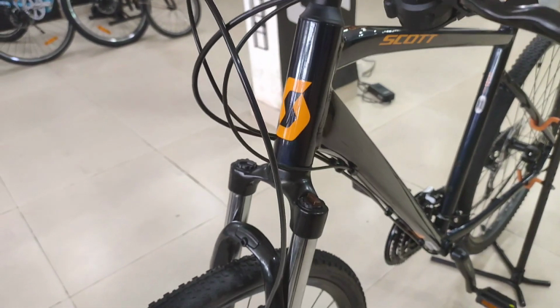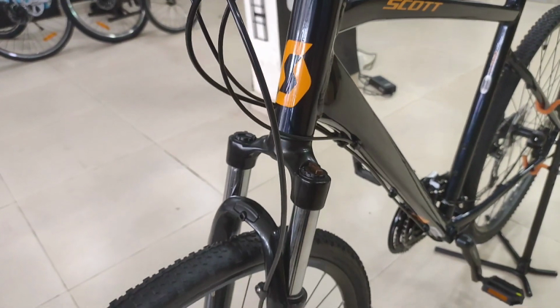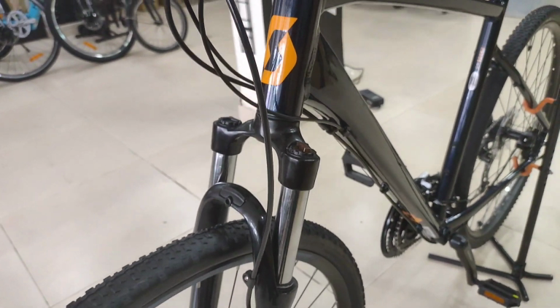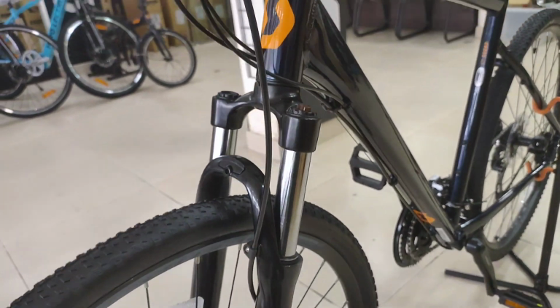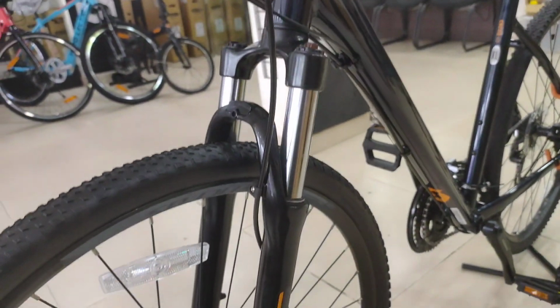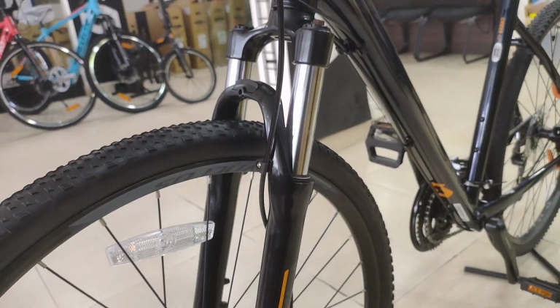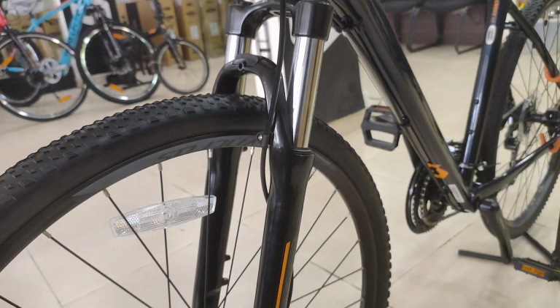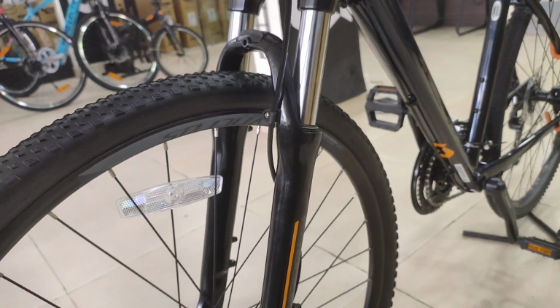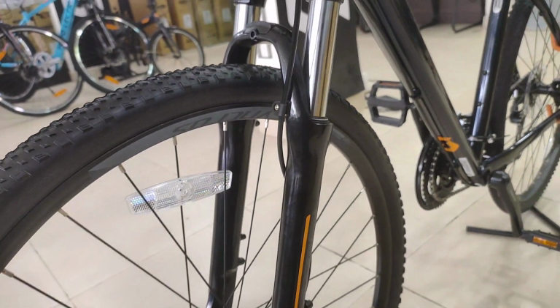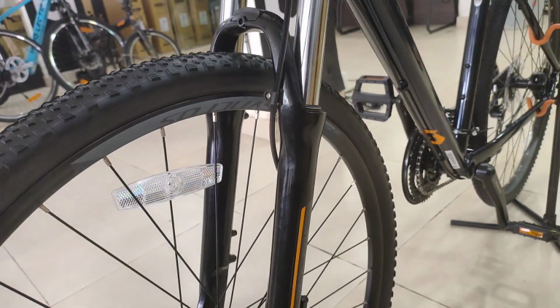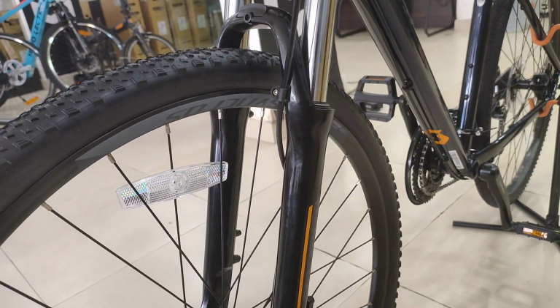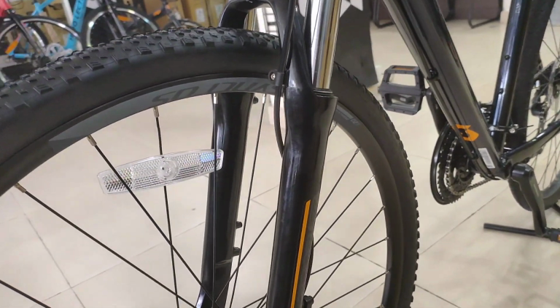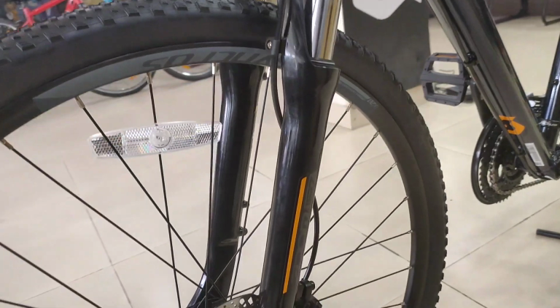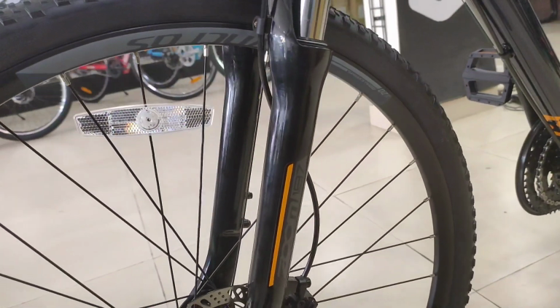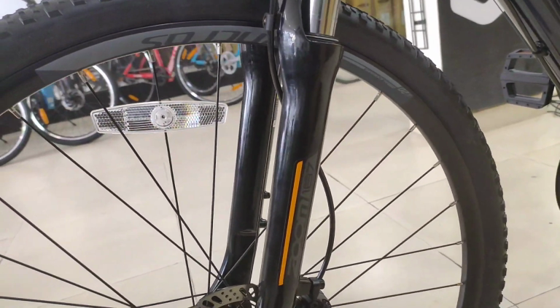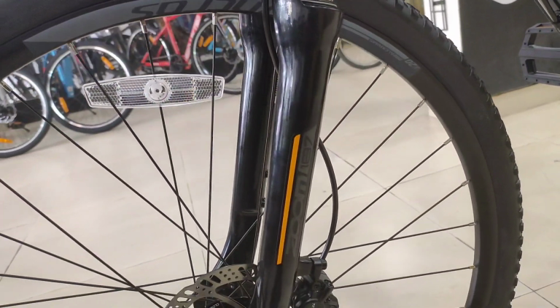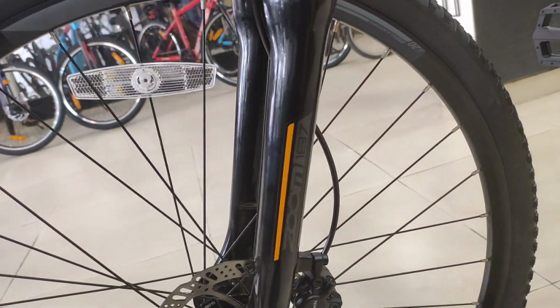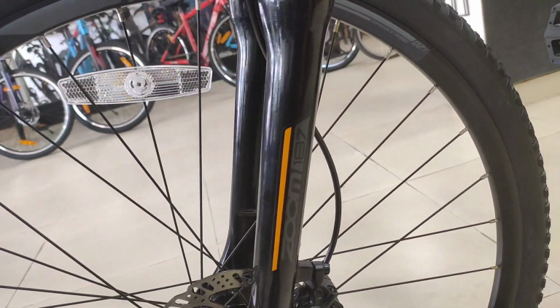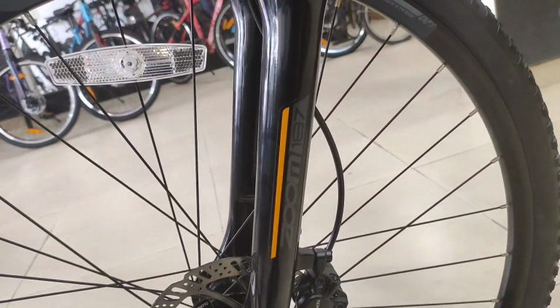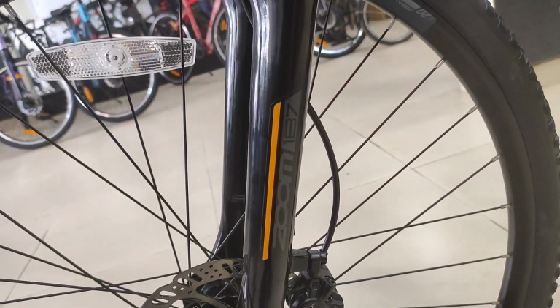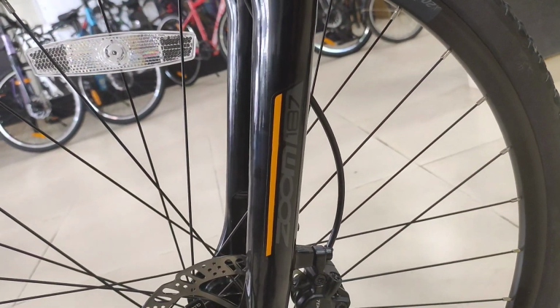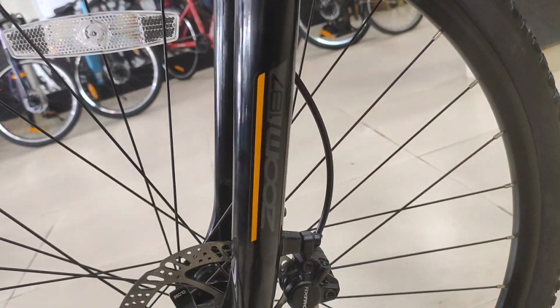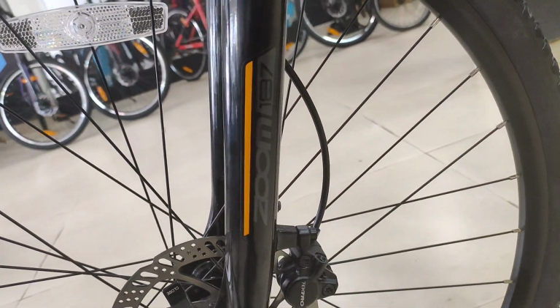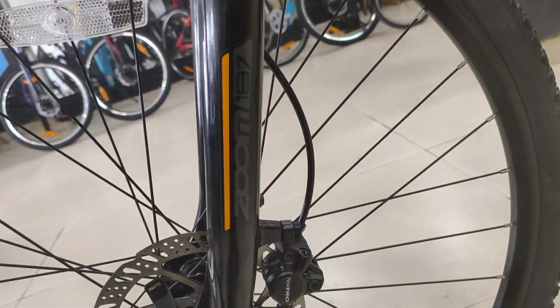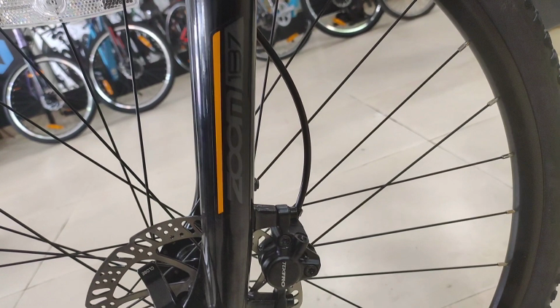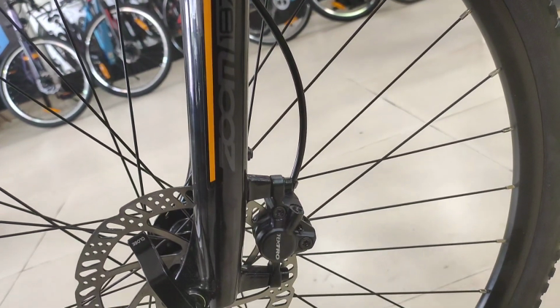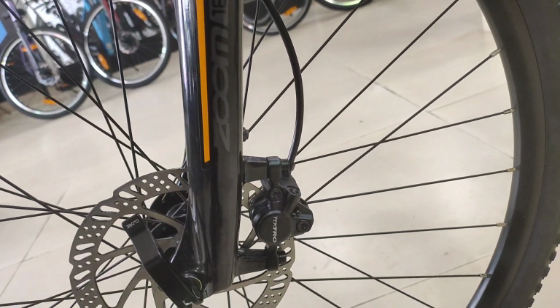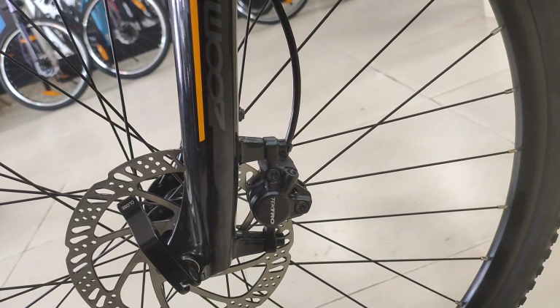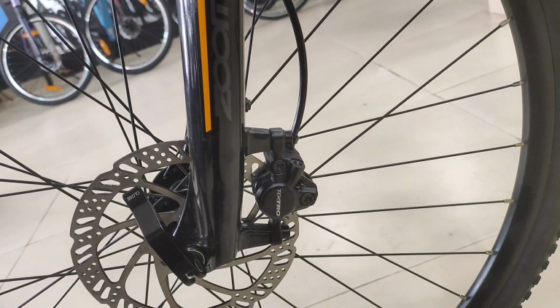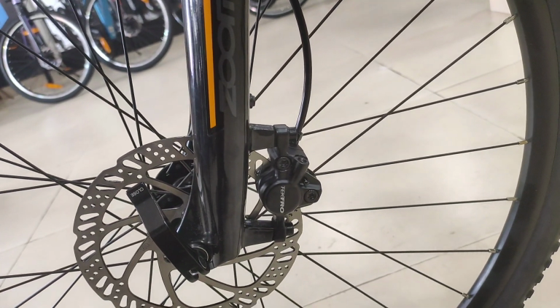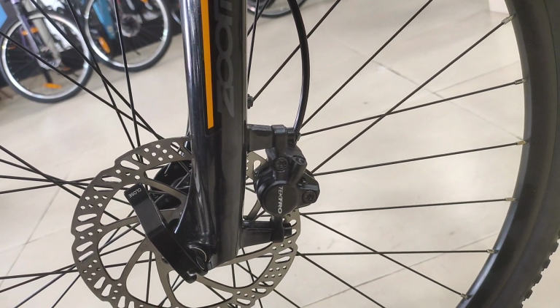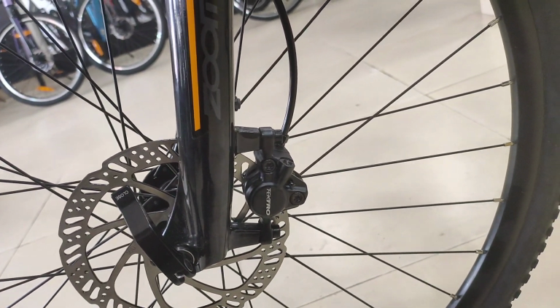The suspension travel is 63mm with a 197D rating. It features preload adjustment and a locking system.